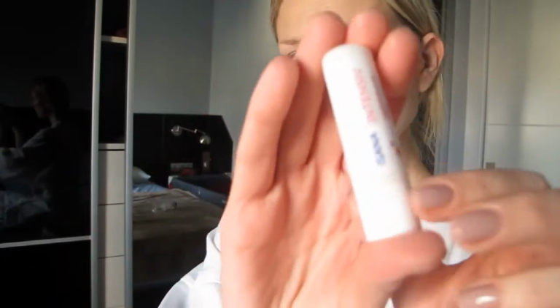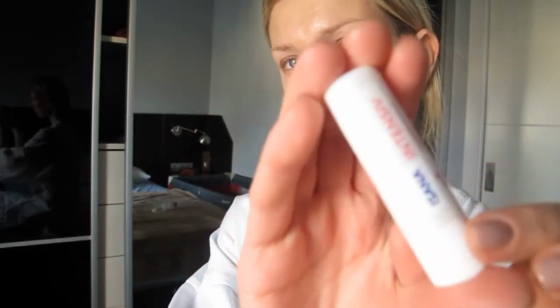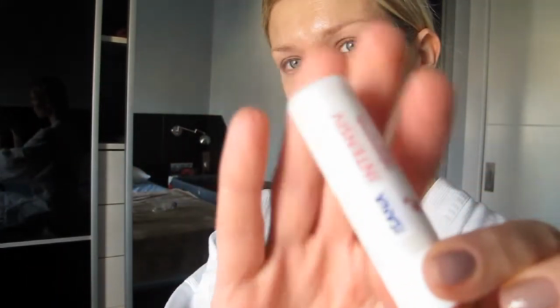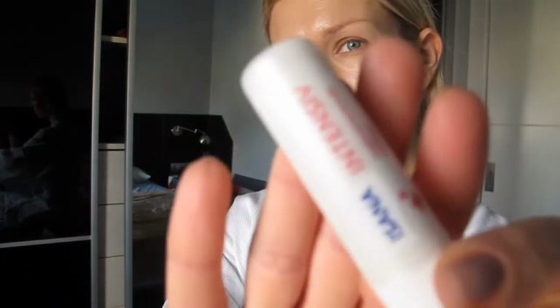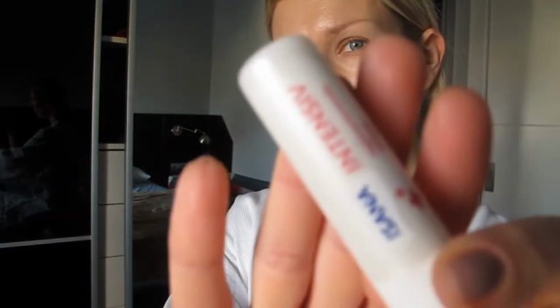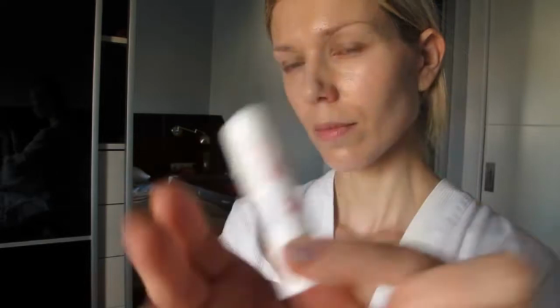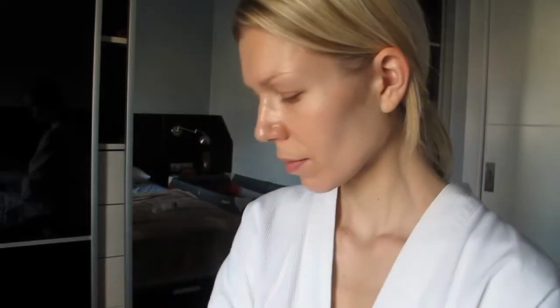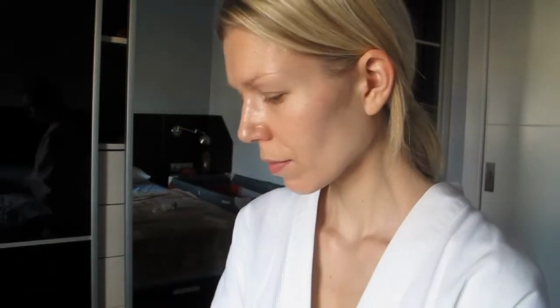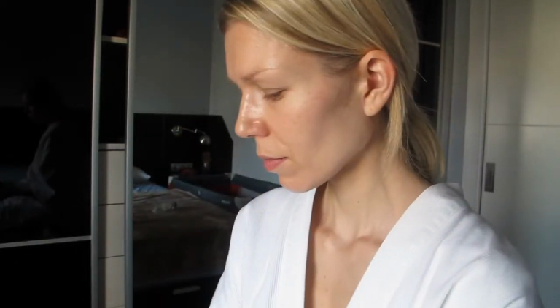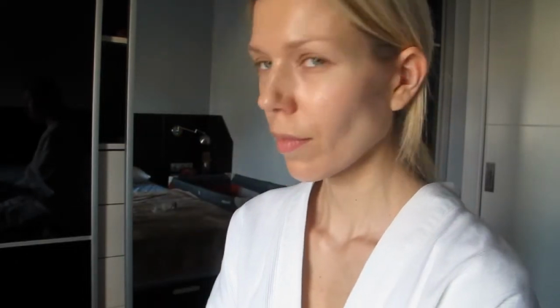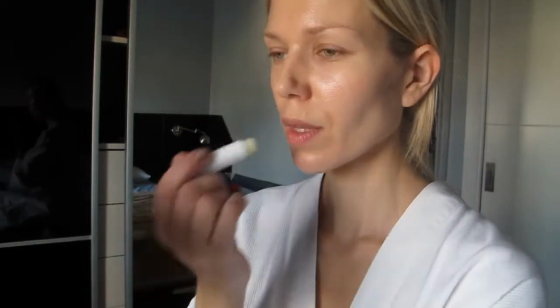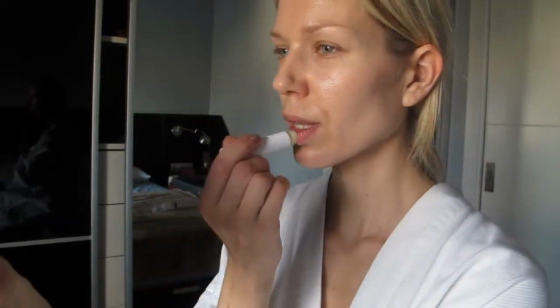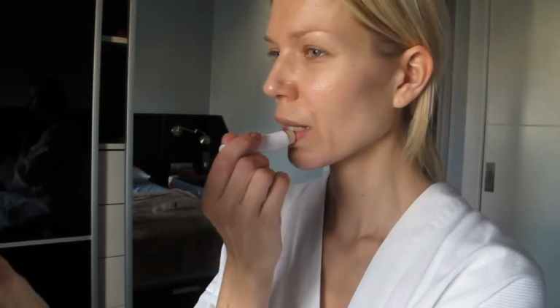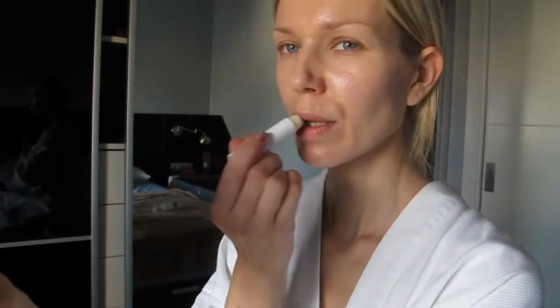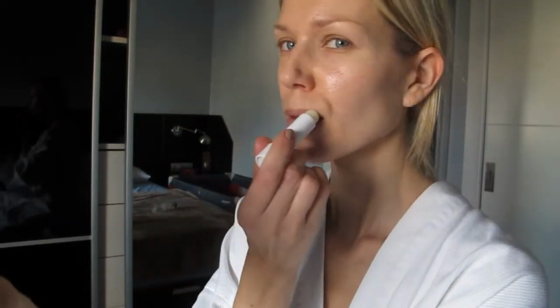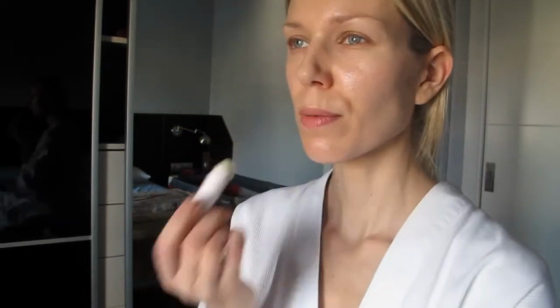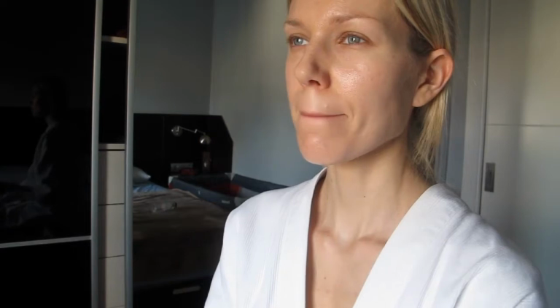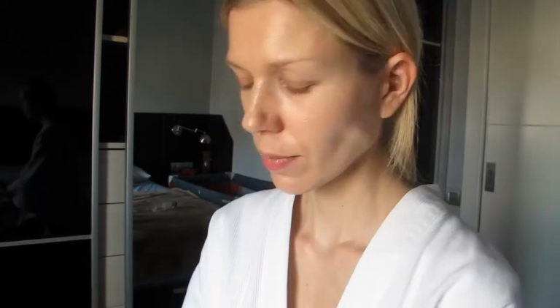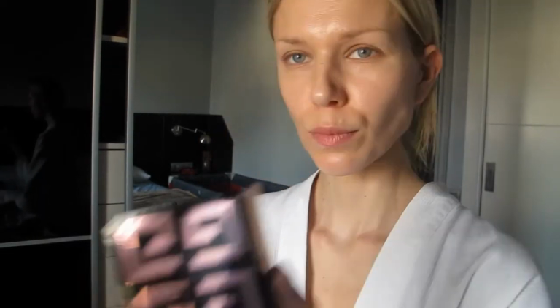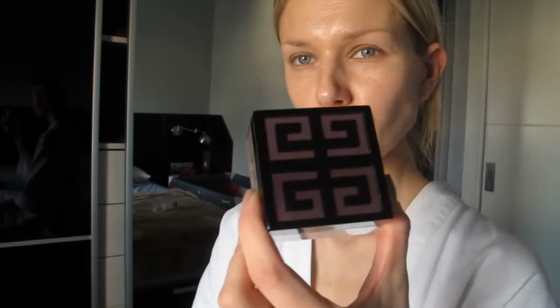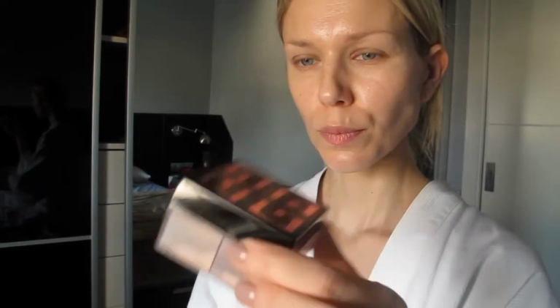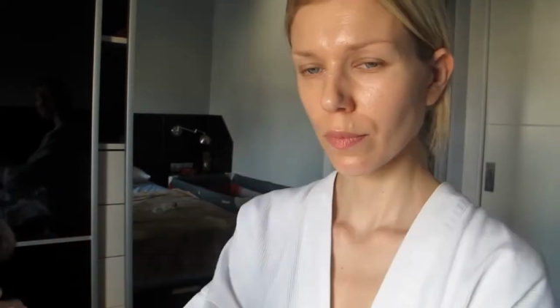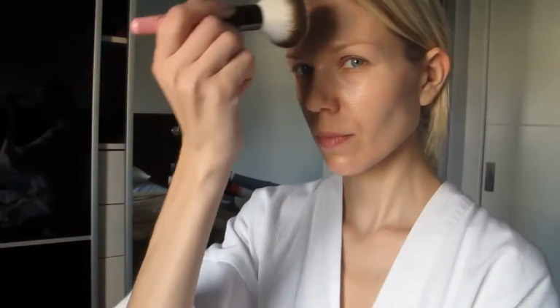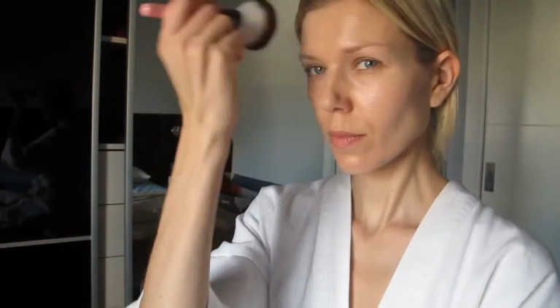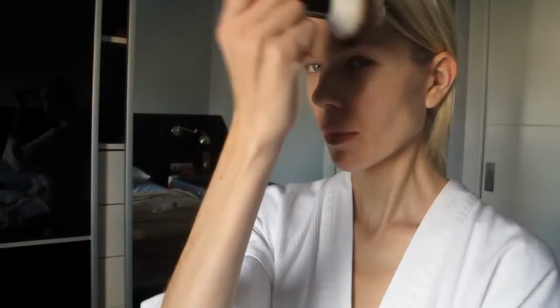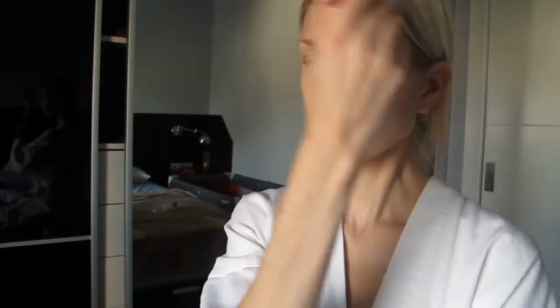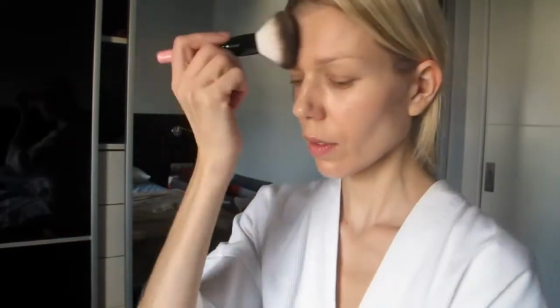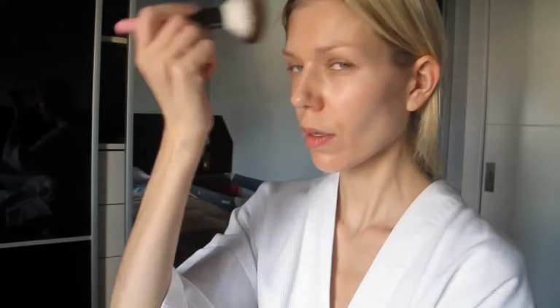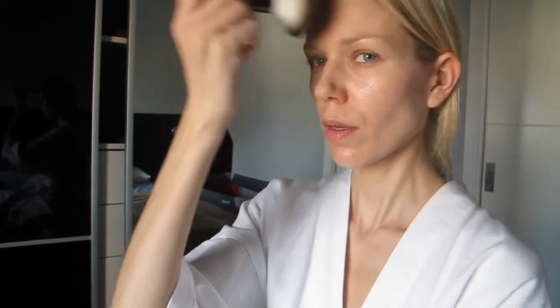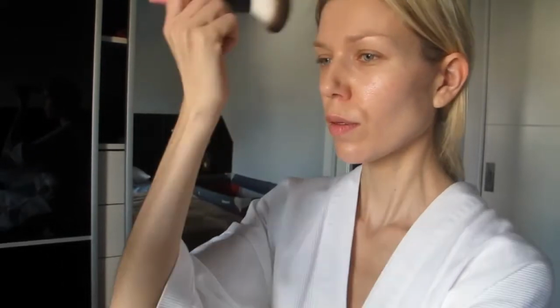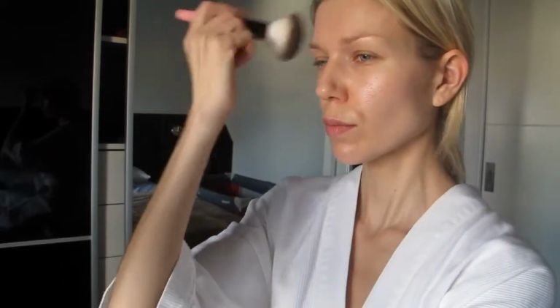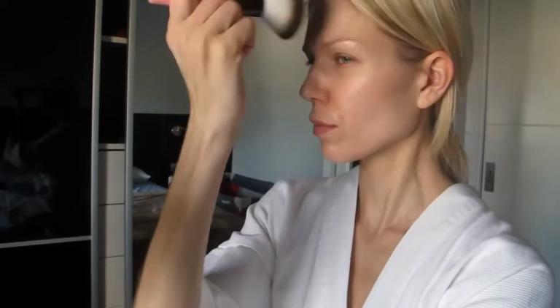Then I prep my lips with this lip balm by Isana — it's moisturizing and has vitamins in it. I'm going to use a primer, and to powder my face I'll use the loose powder by Givenchy in Delicate Beige.